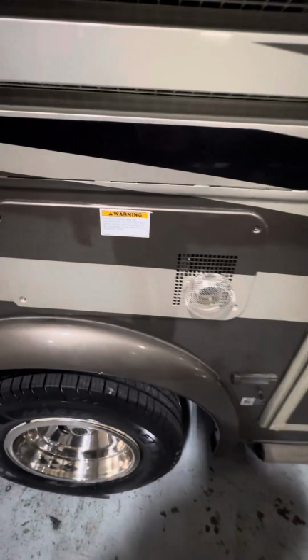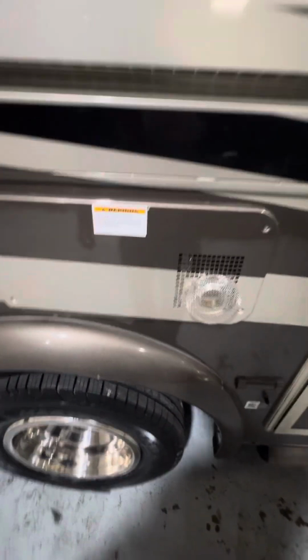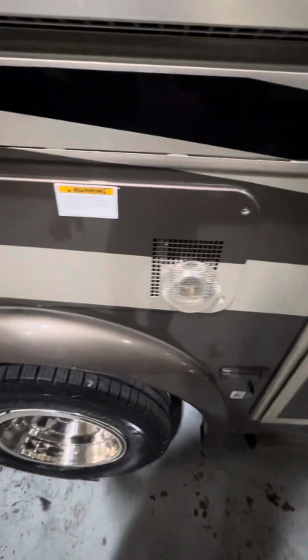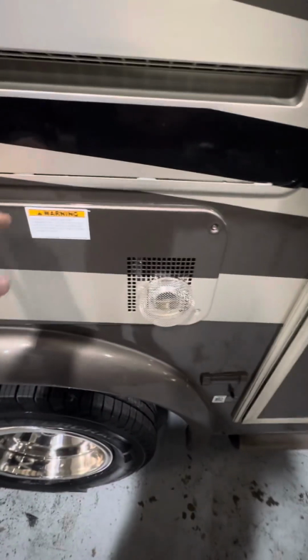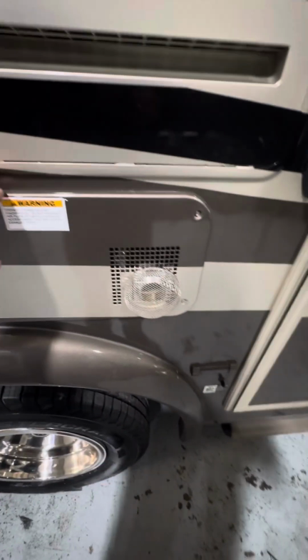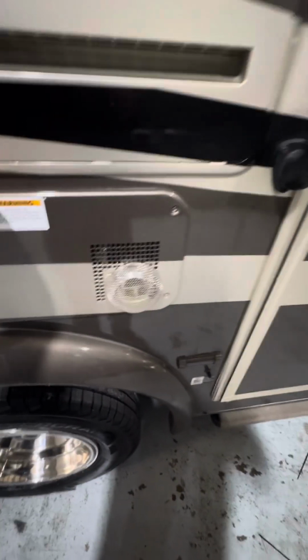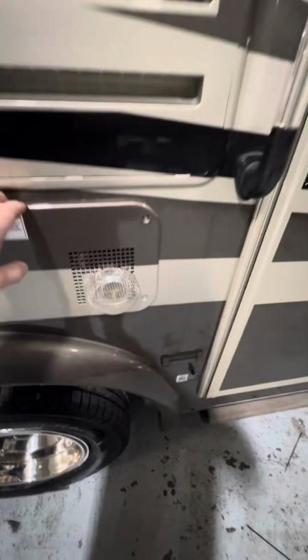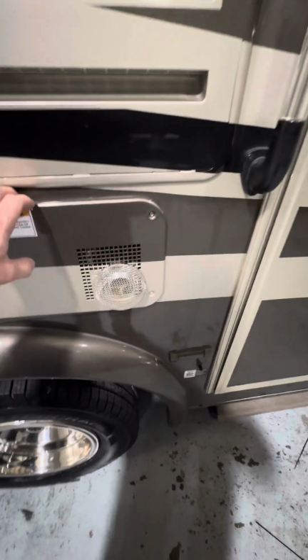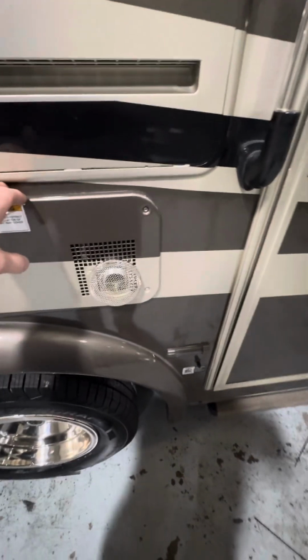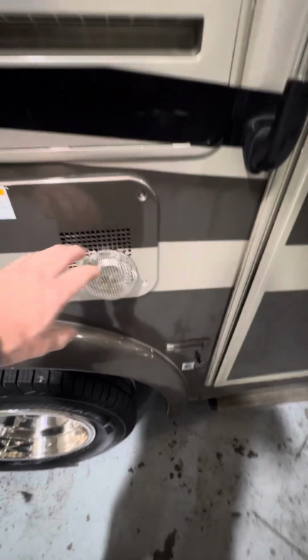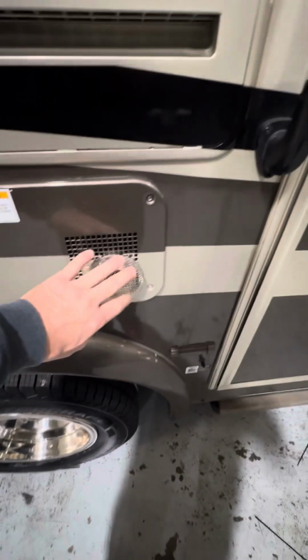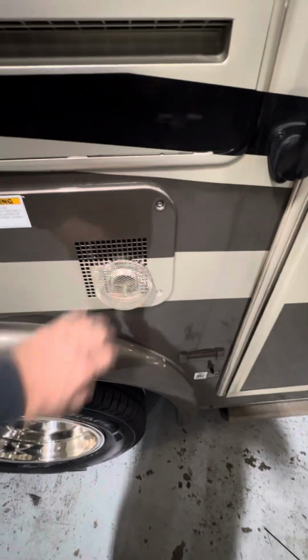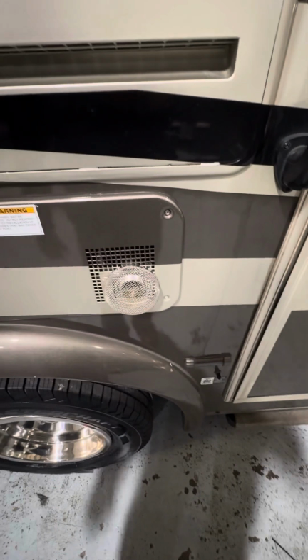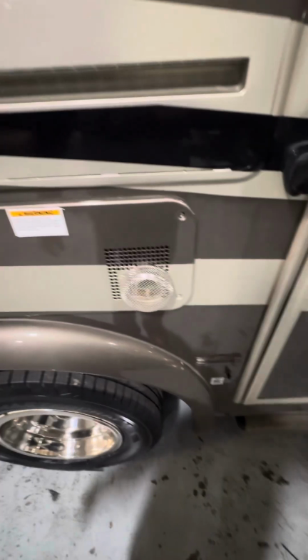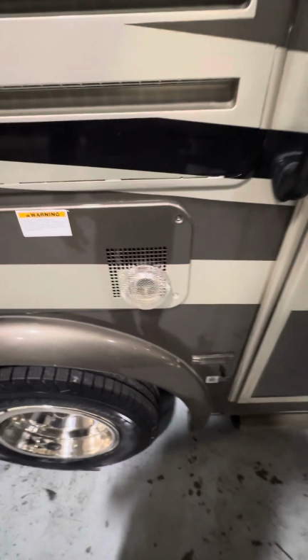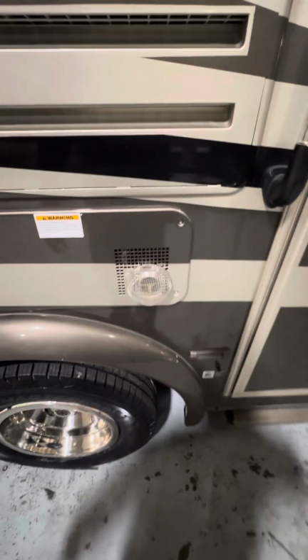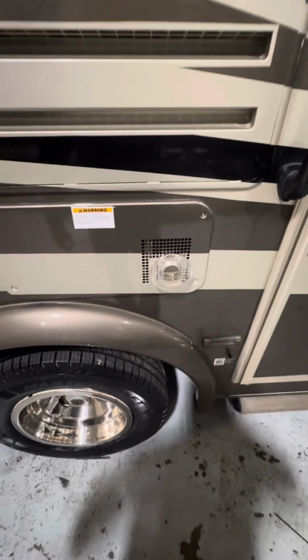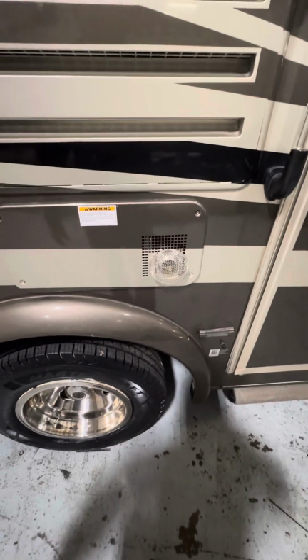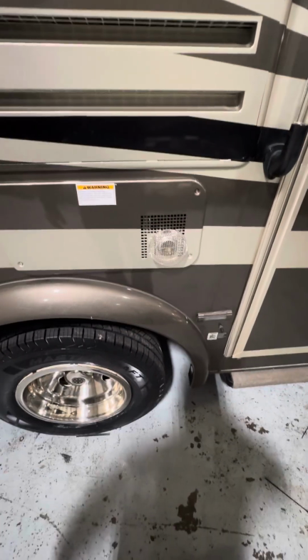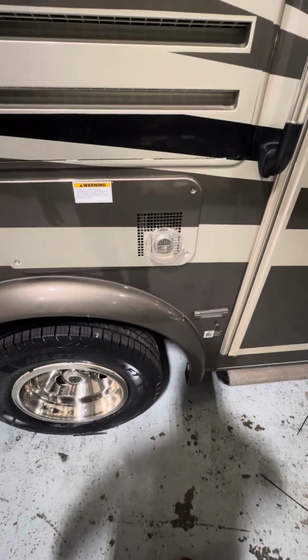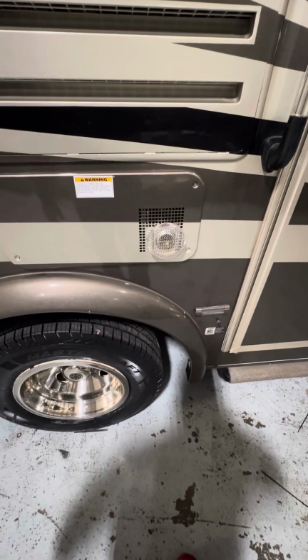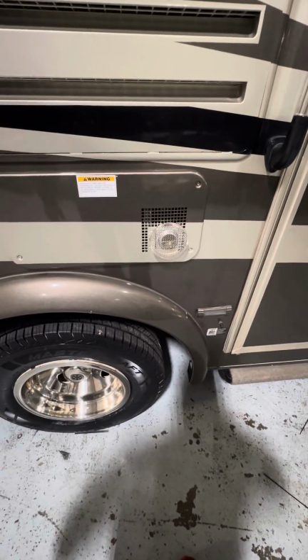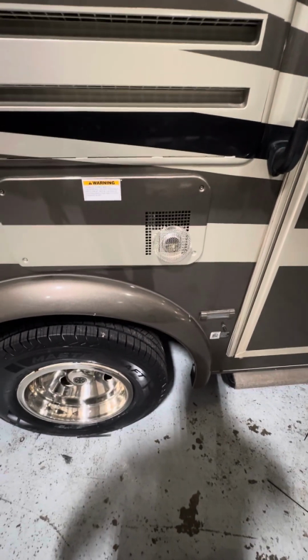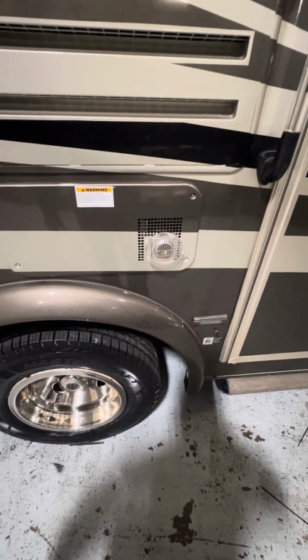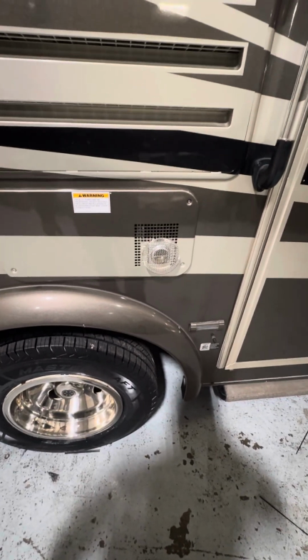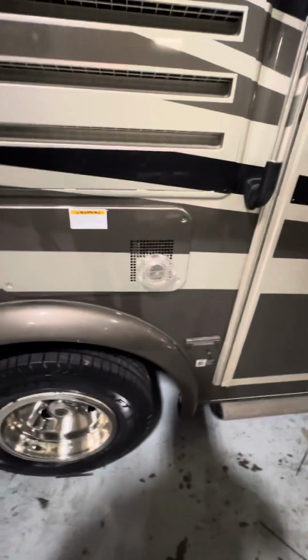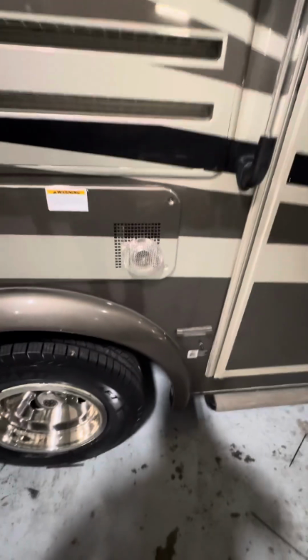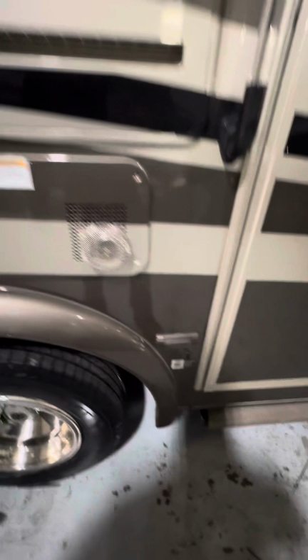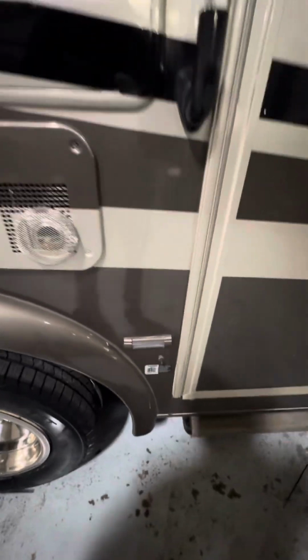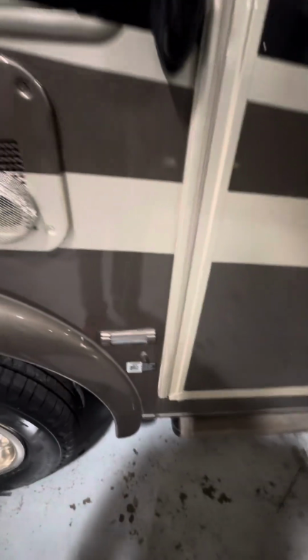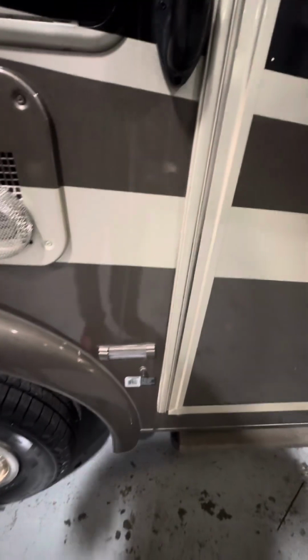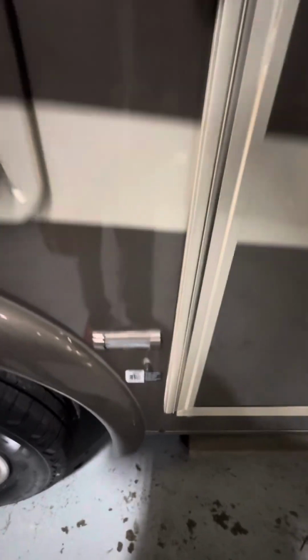Directly below that is going to be your furnace. Anytime the furnace is running there will be hot air blowing out of here, so you won't want to lean anything up against where that exhaust is.